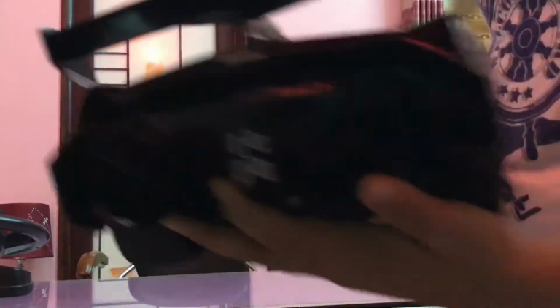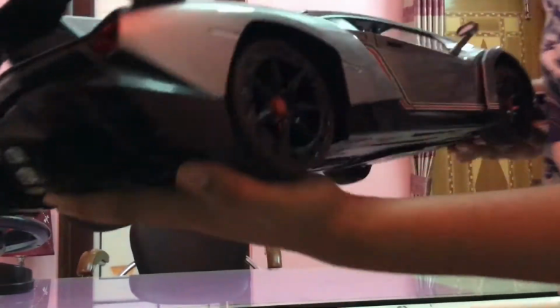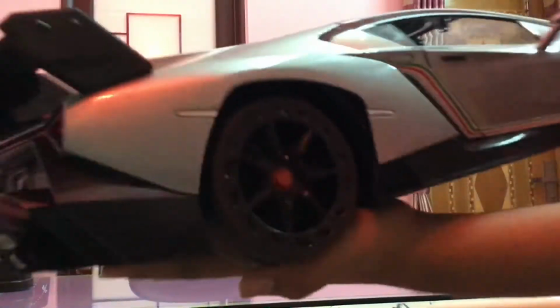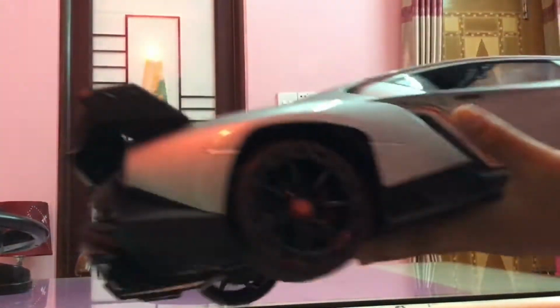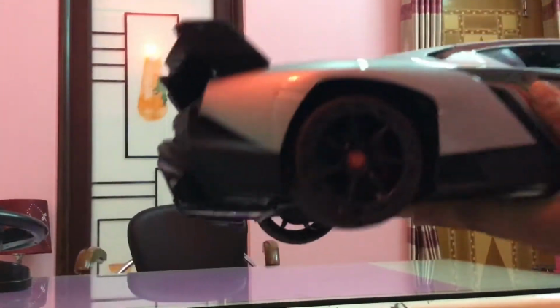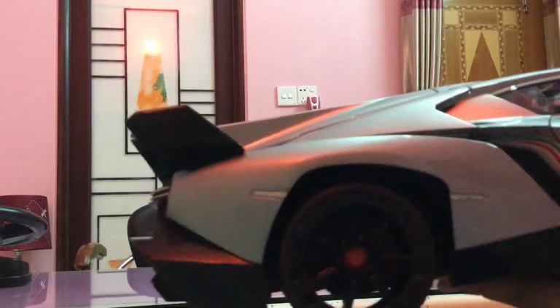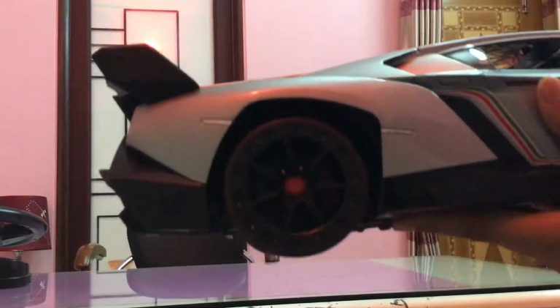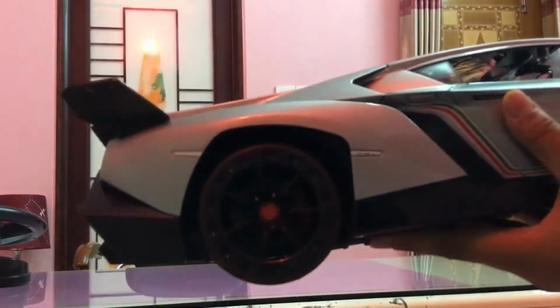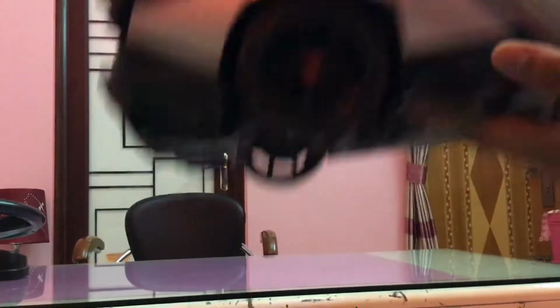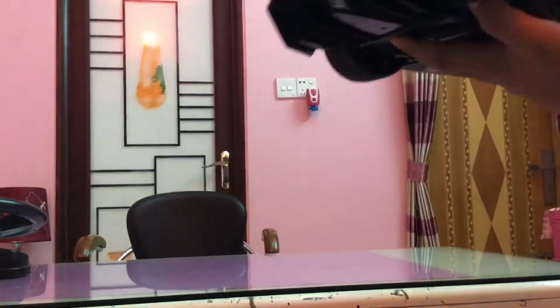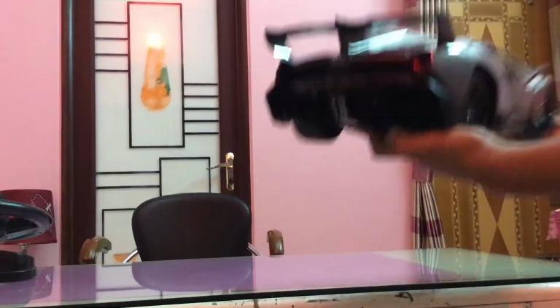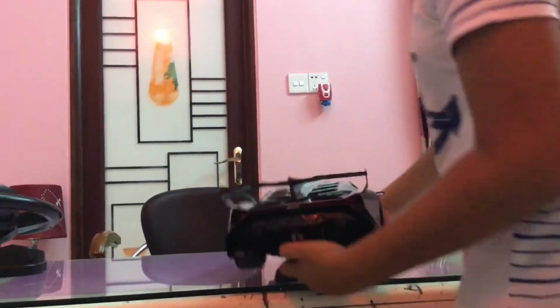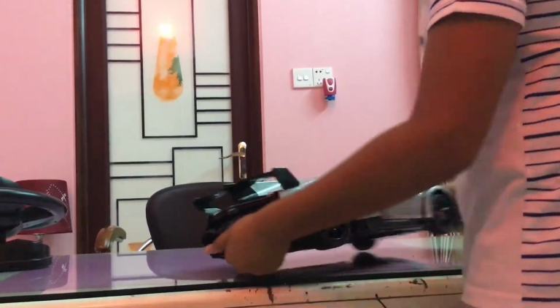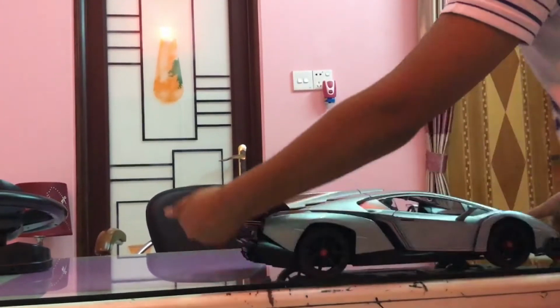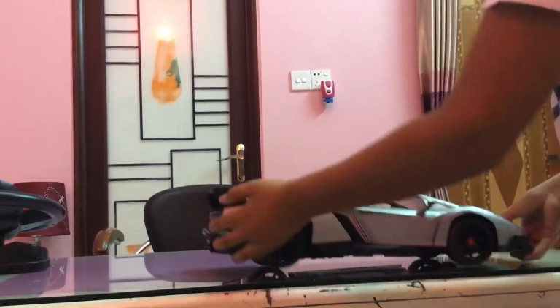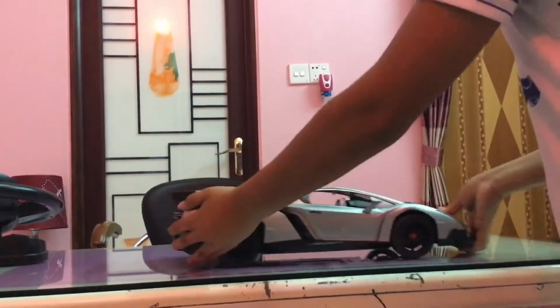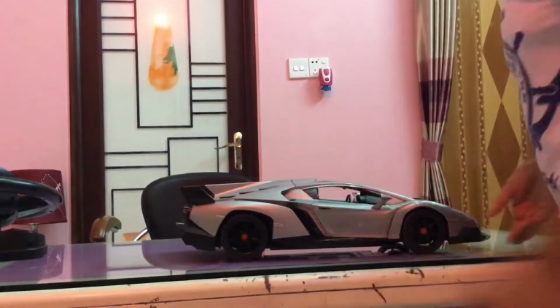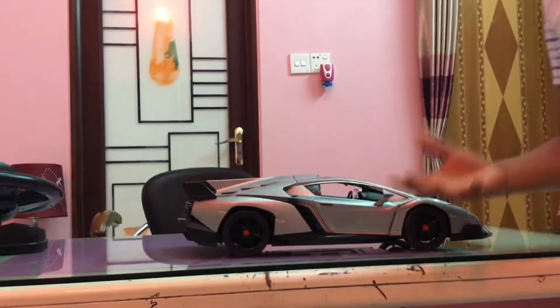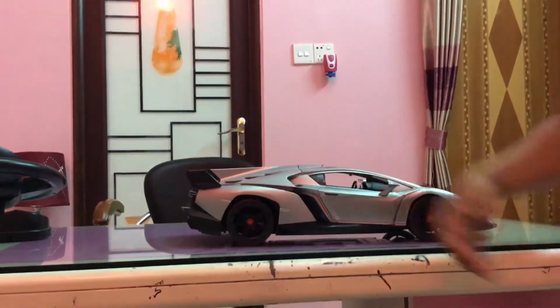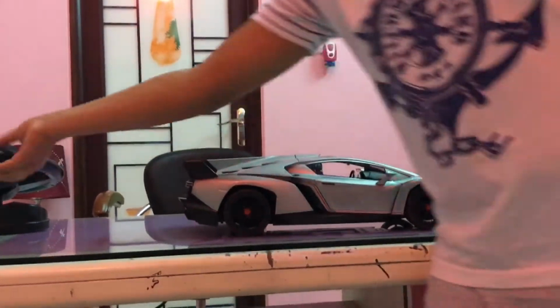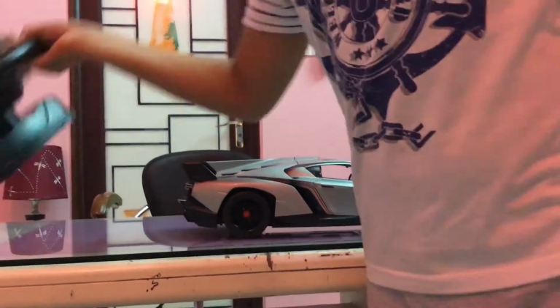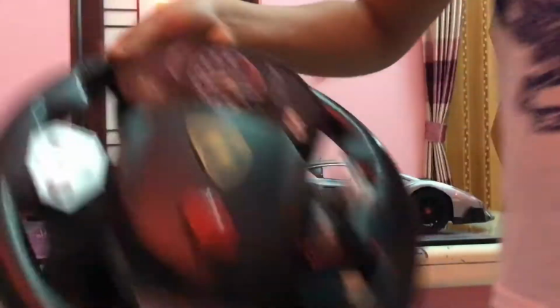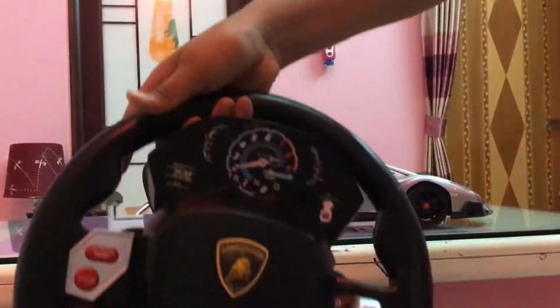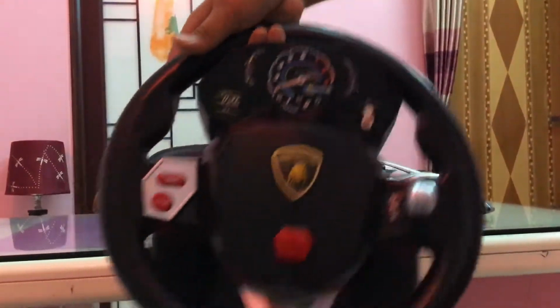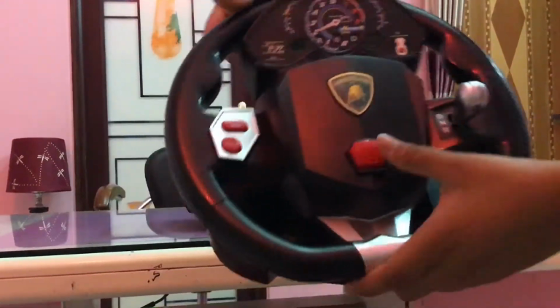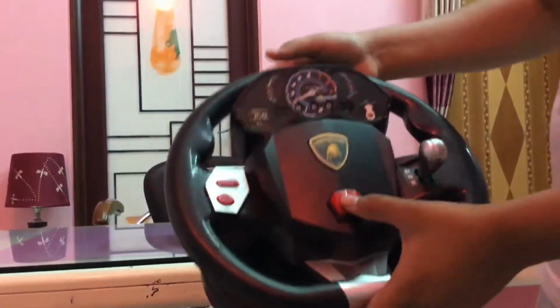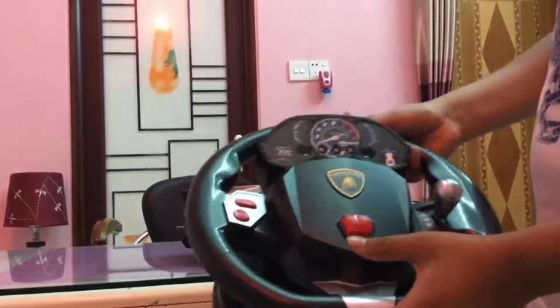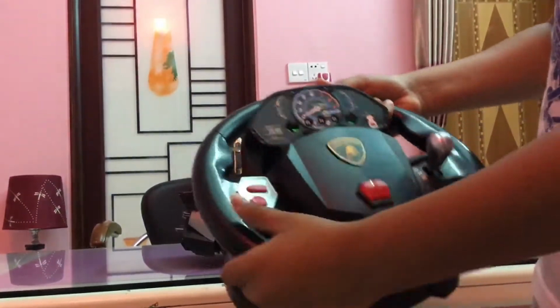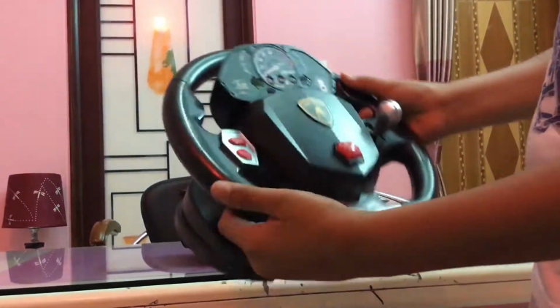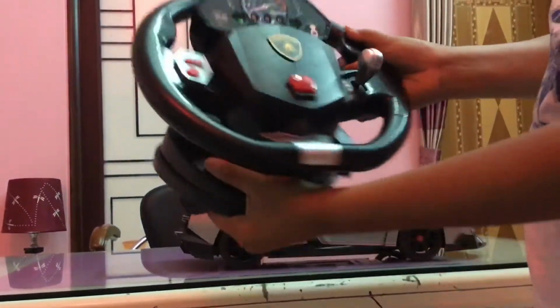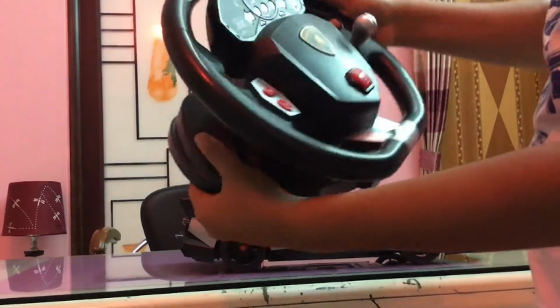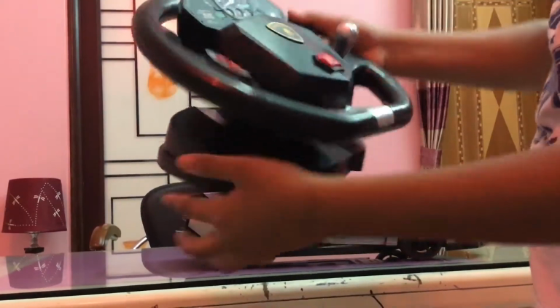The wheels are elegant — you can see the wheels. There are some features of the car I want to show you. The remote of the car is so cool. You can see it's starting like that.